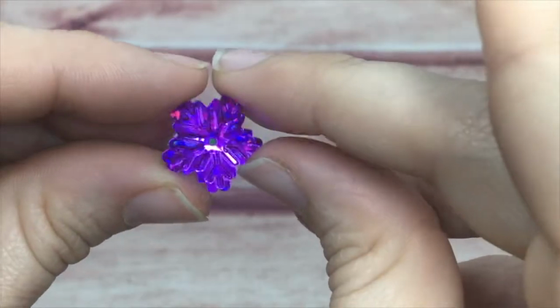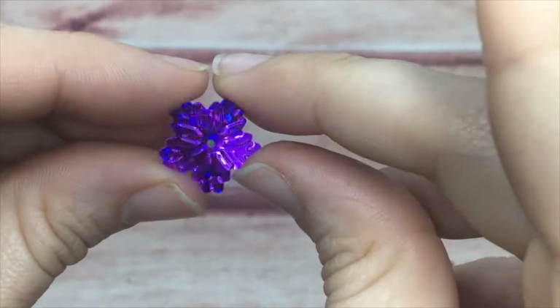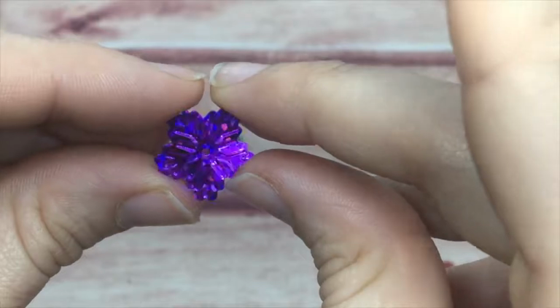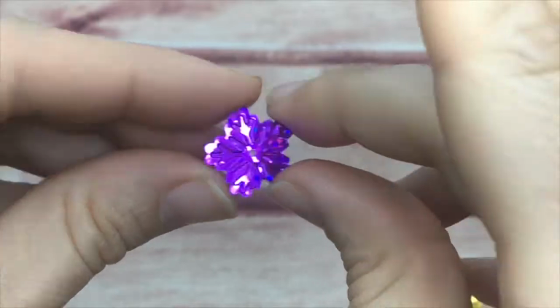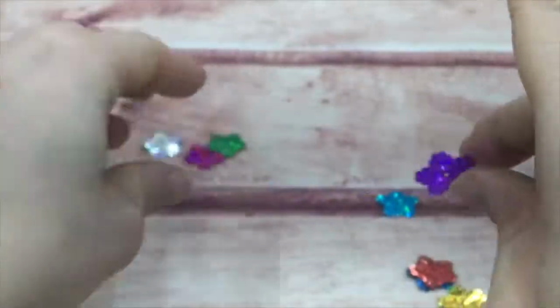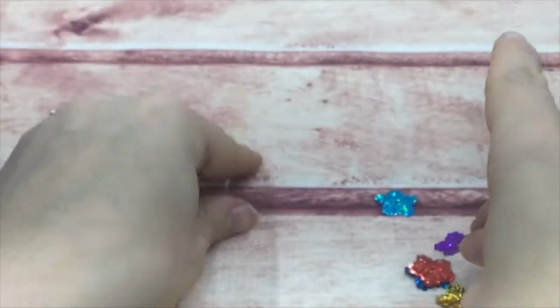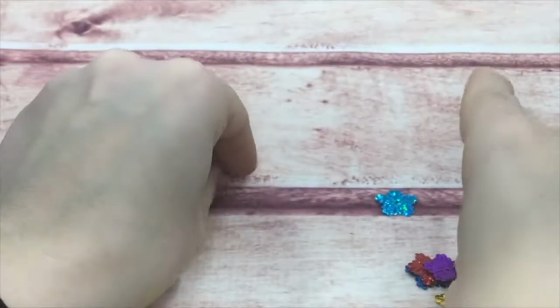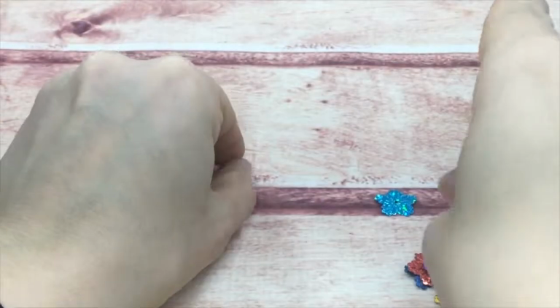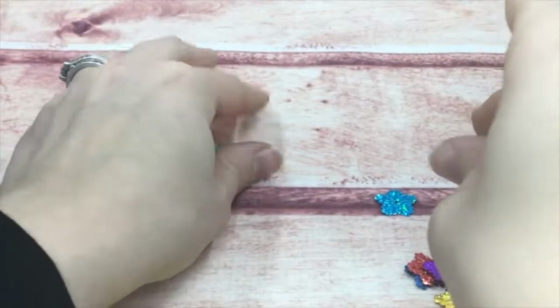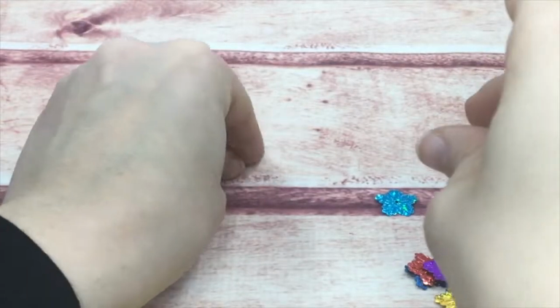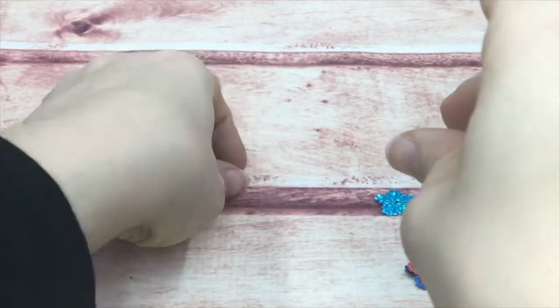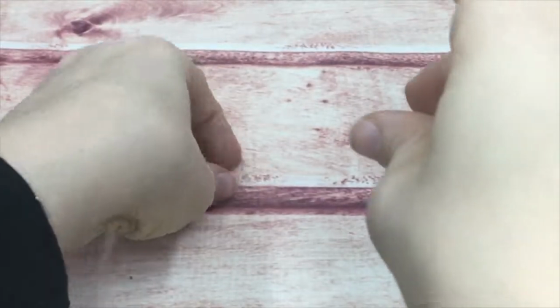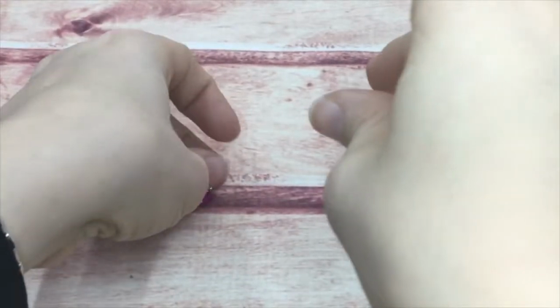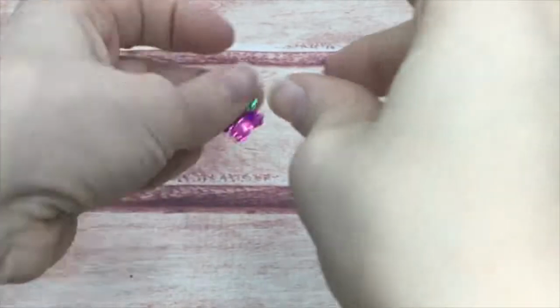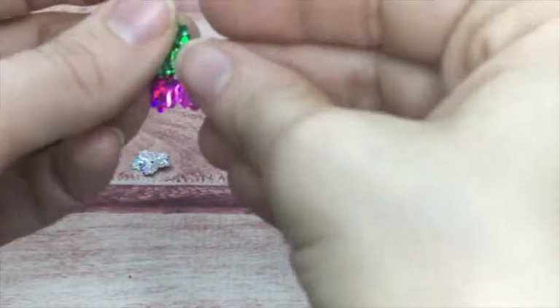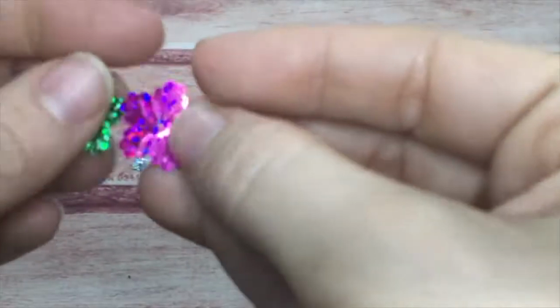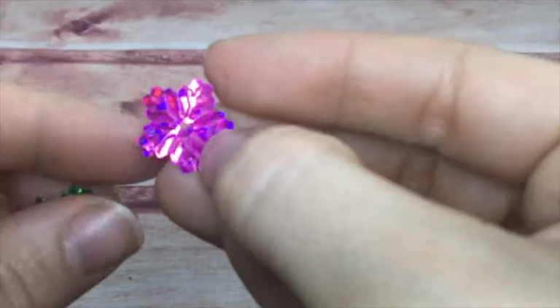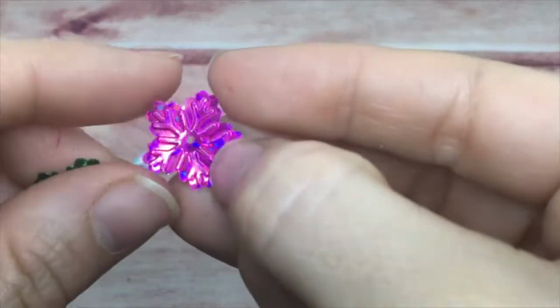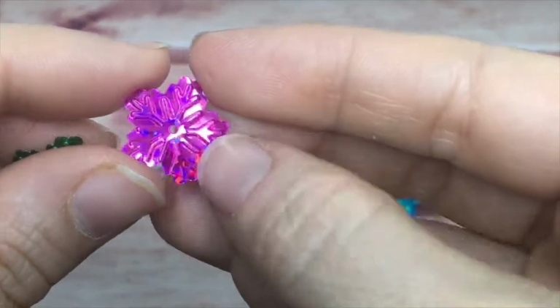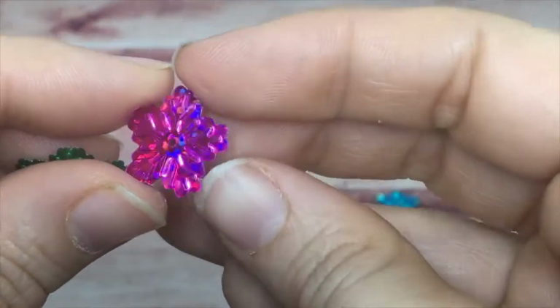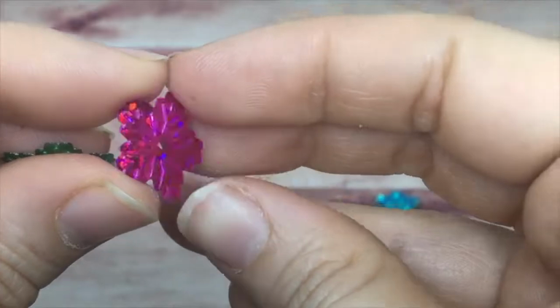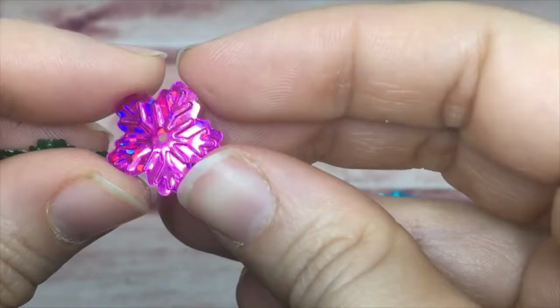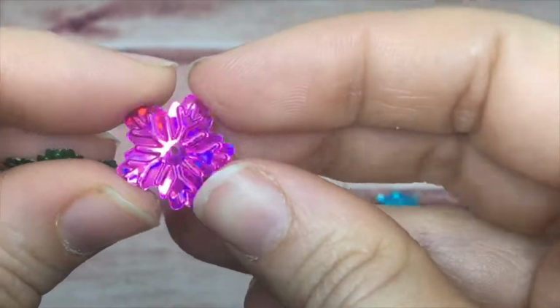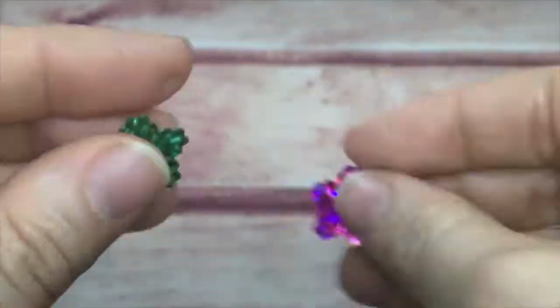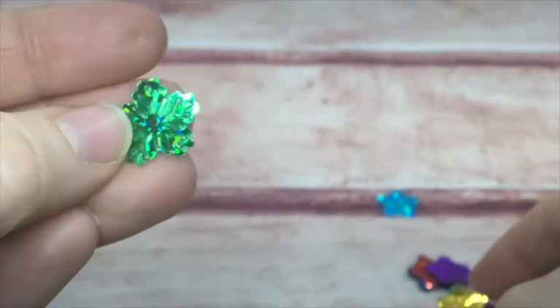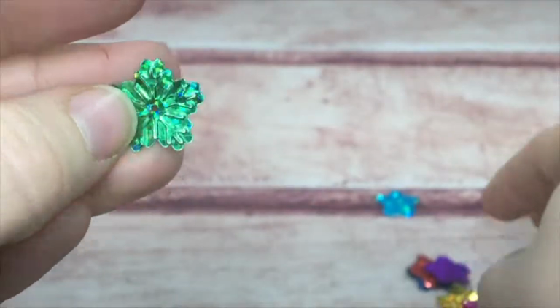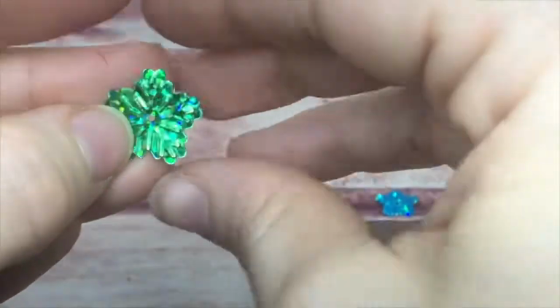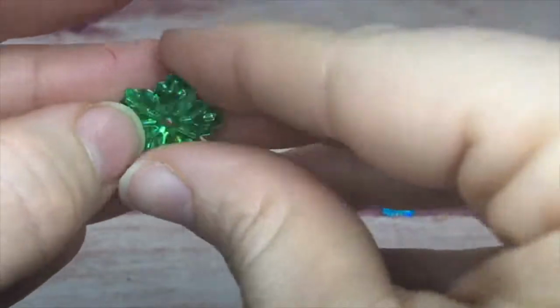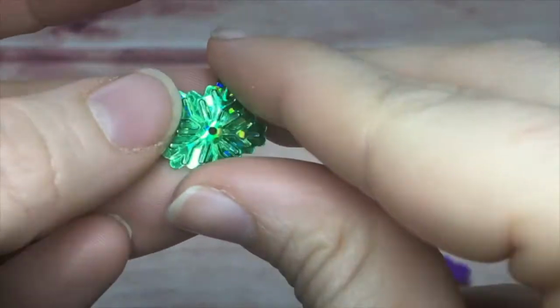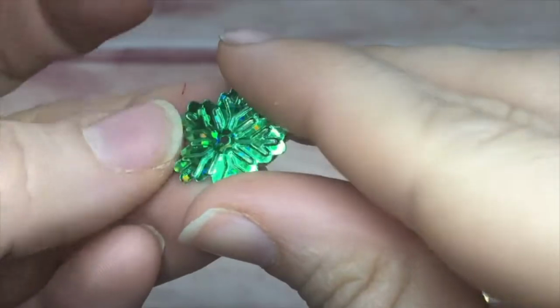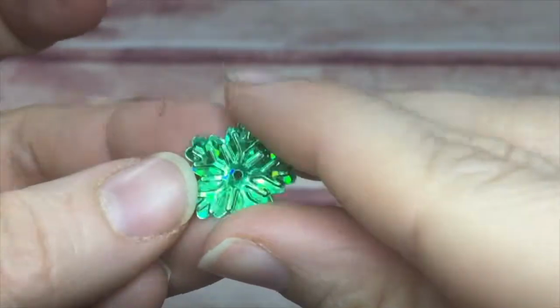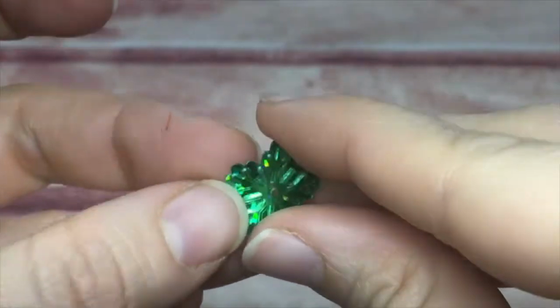They come in the same color families: red, gold, silver, green, pink, purple, blue, and teal.